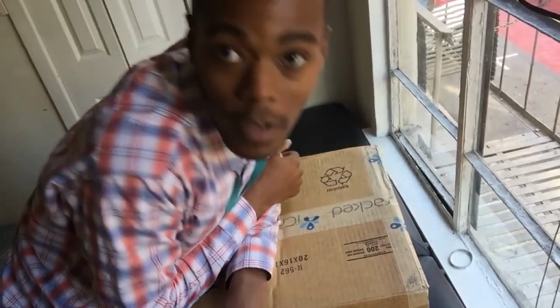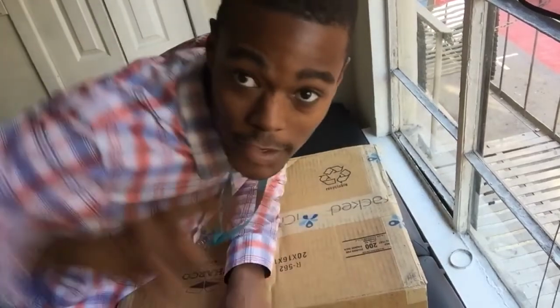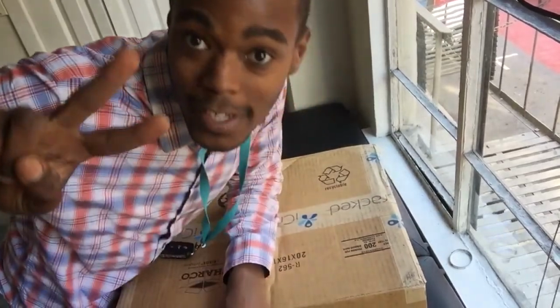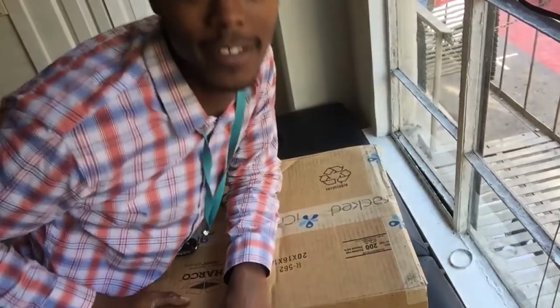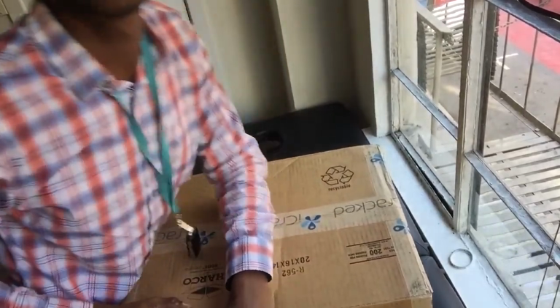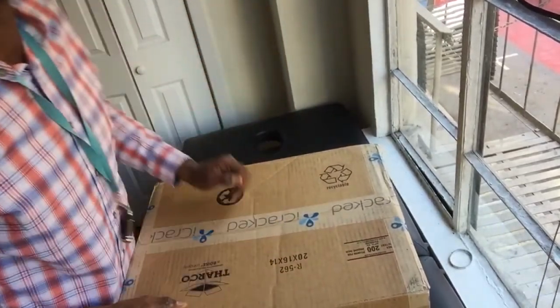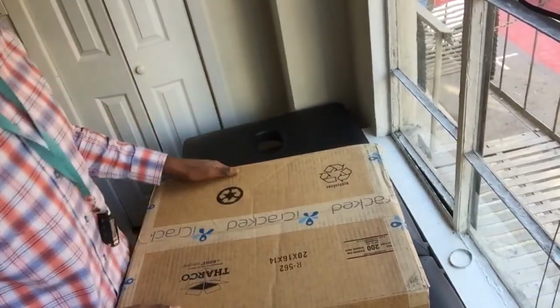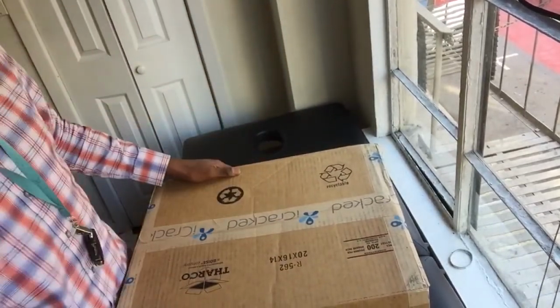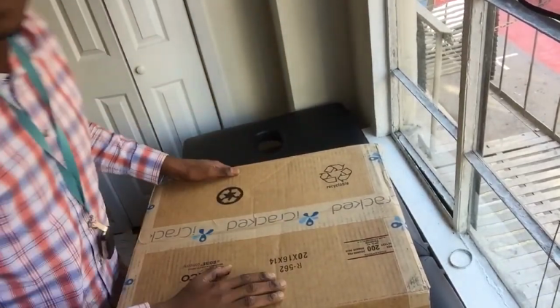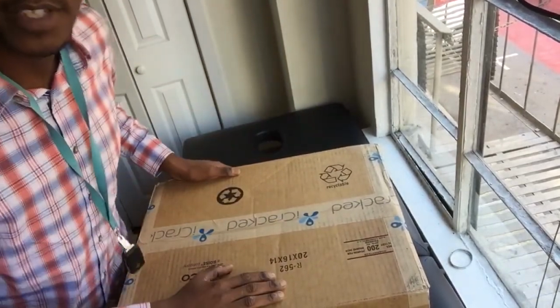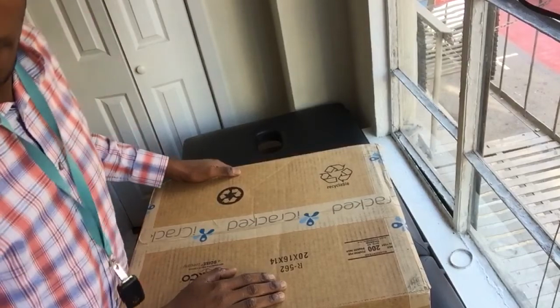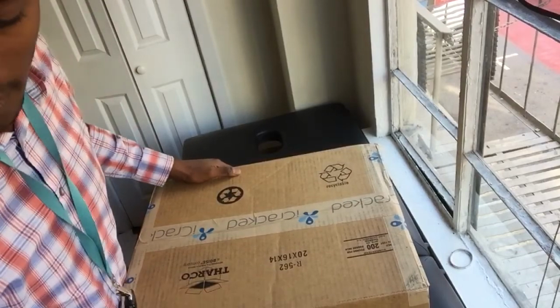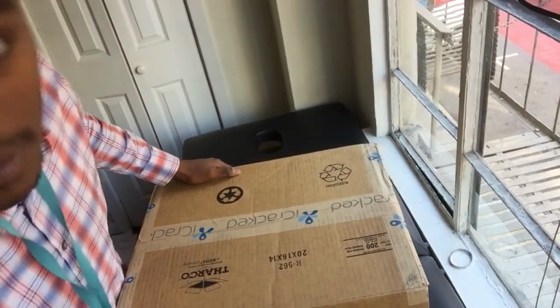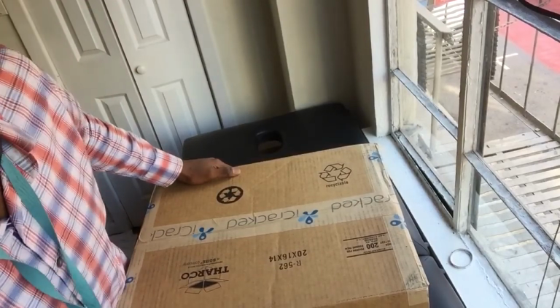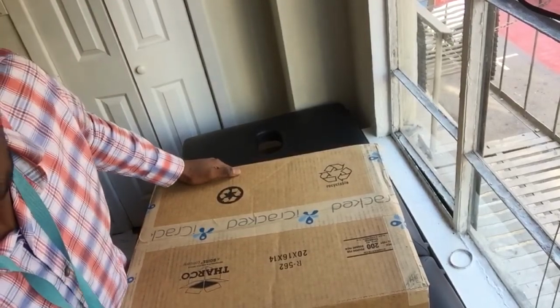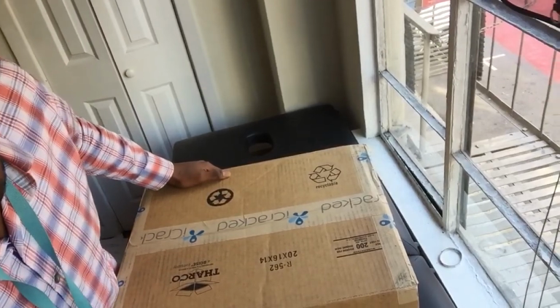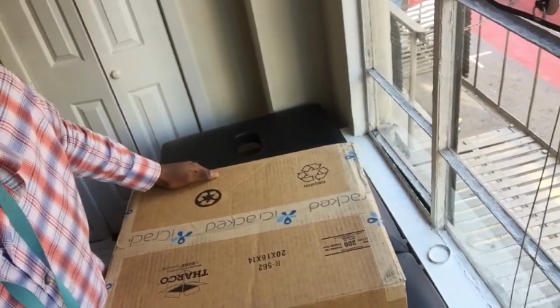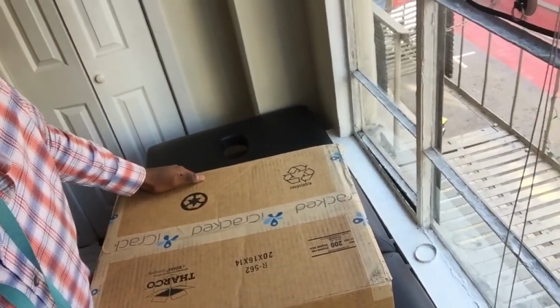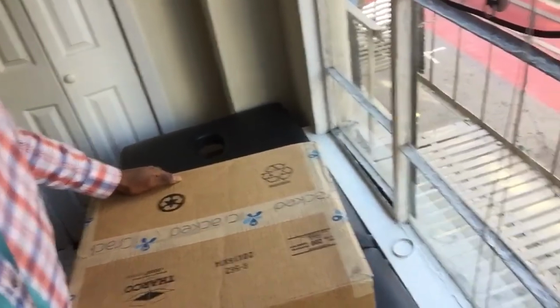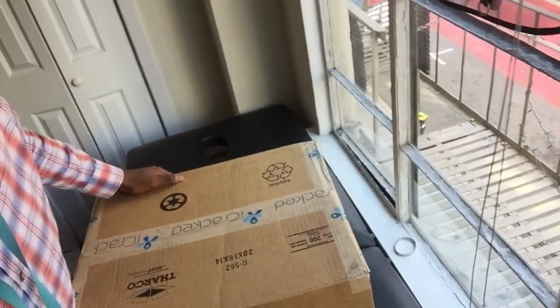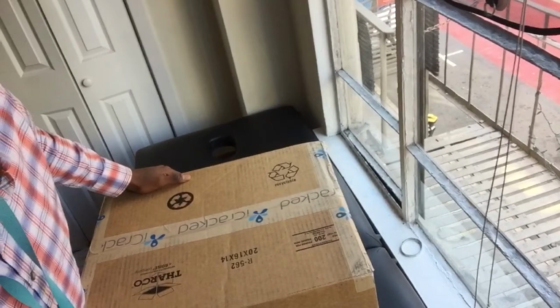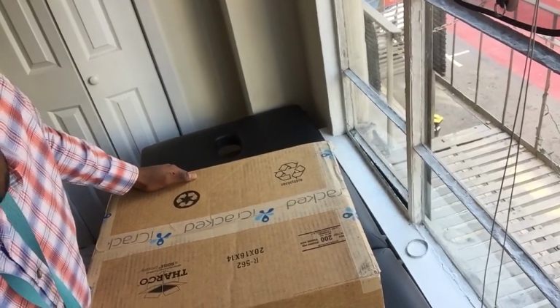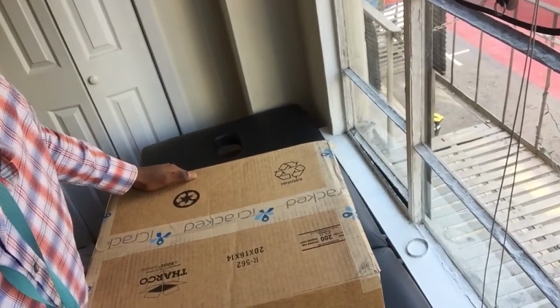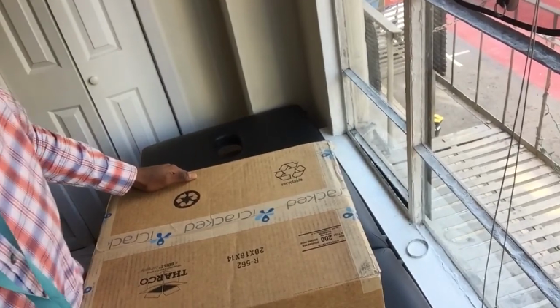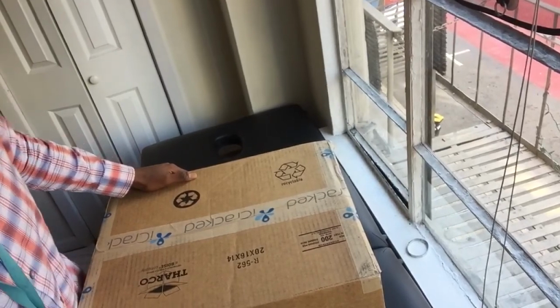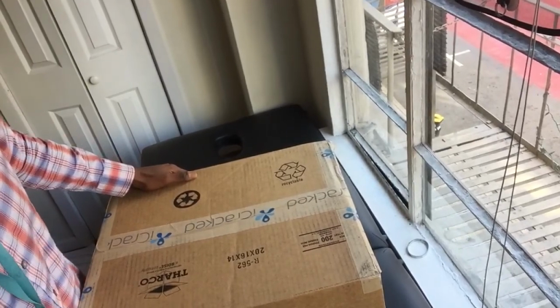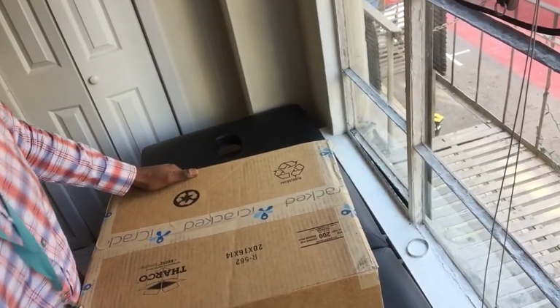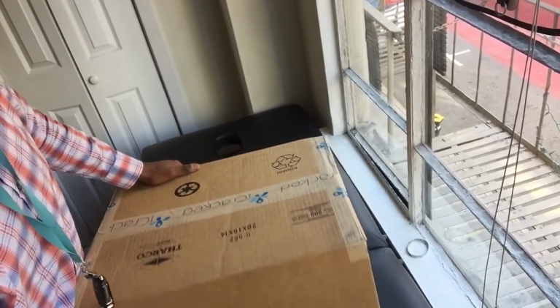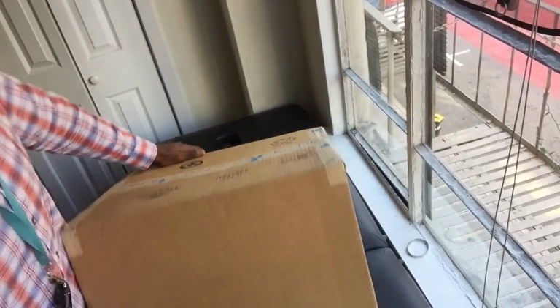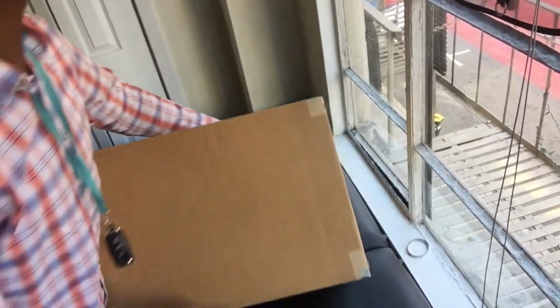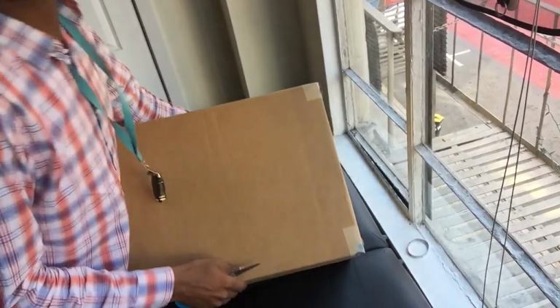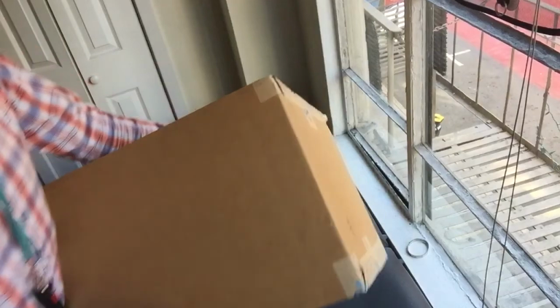Hey everyone, it's Jermaine. Got this huge box in the mail today, and this is pretty much my new gig, what I'm gonna start doing. So I'm gonna open it up because I don't know what's in it. I got an idea, but it's really heavy.